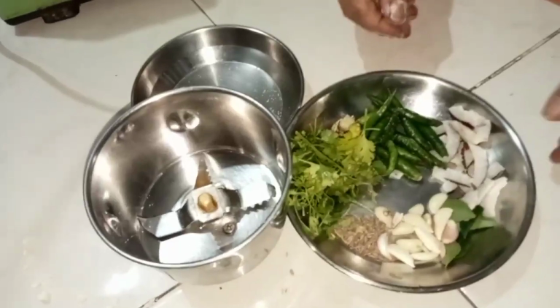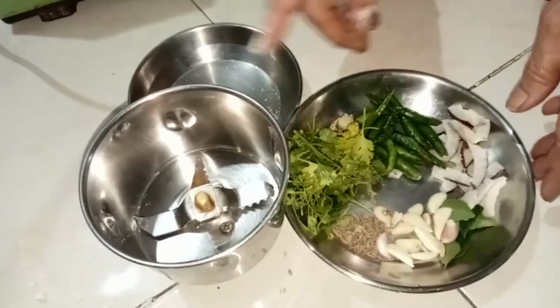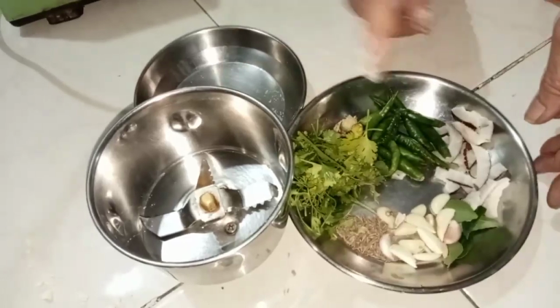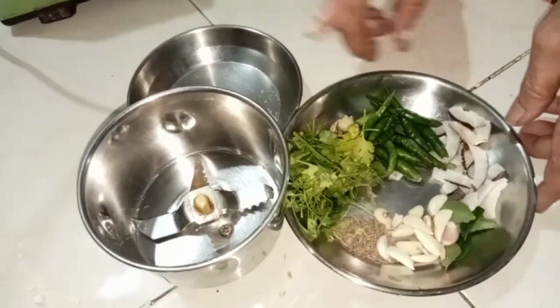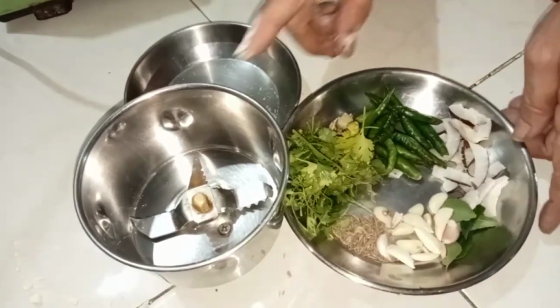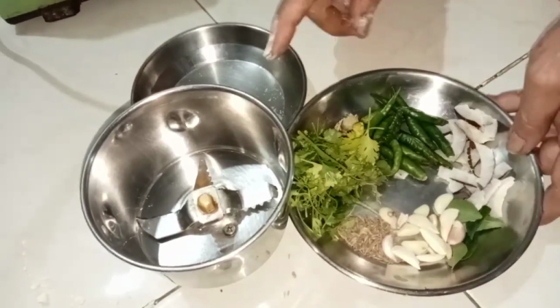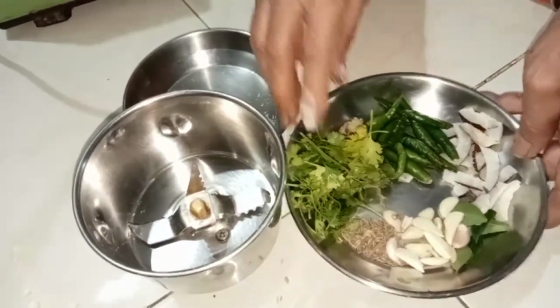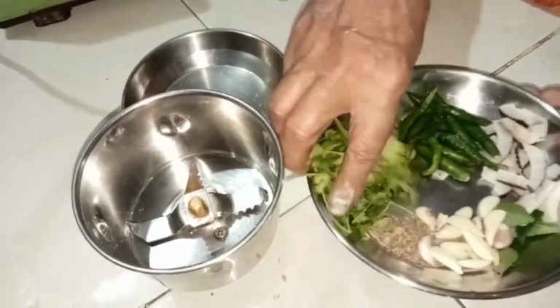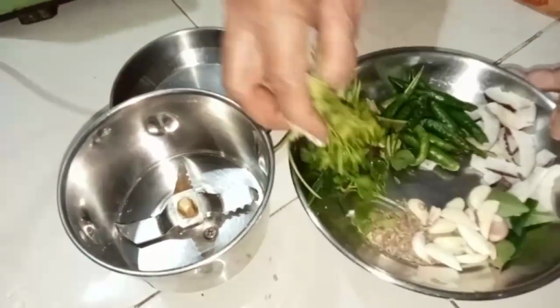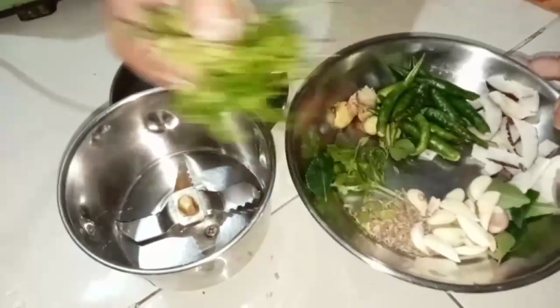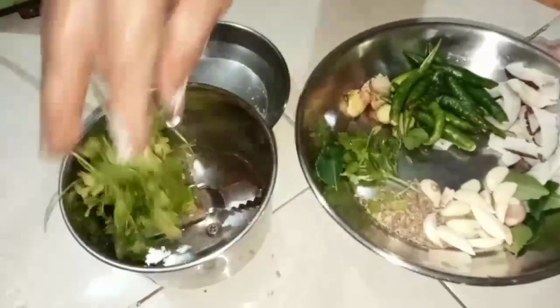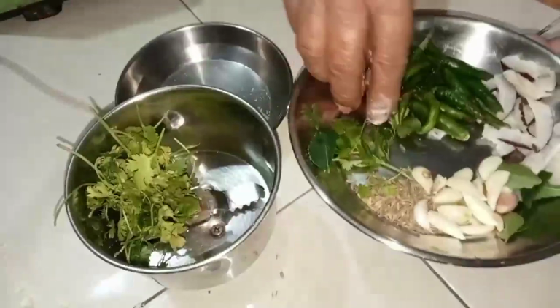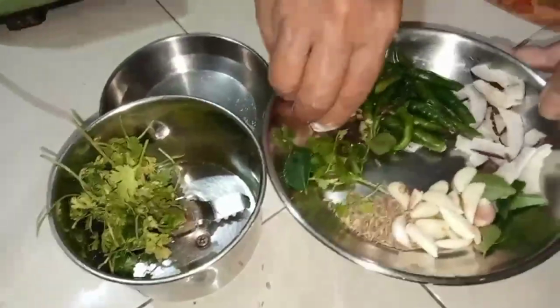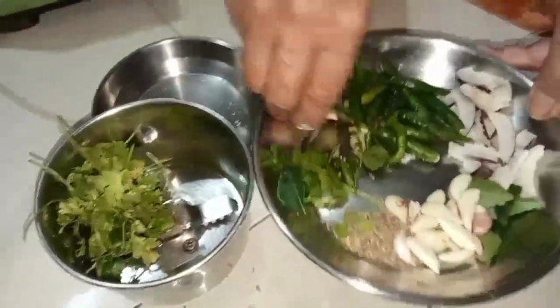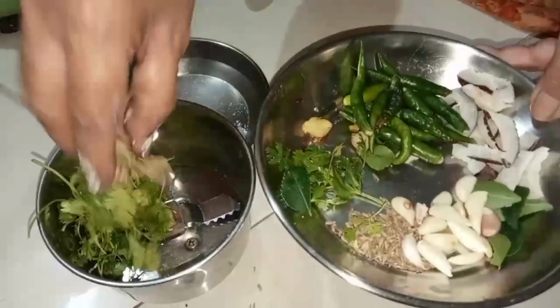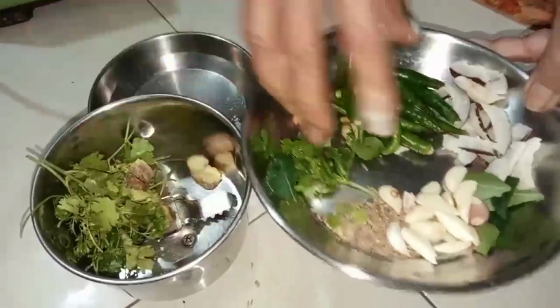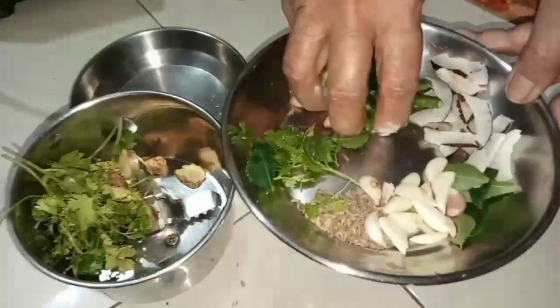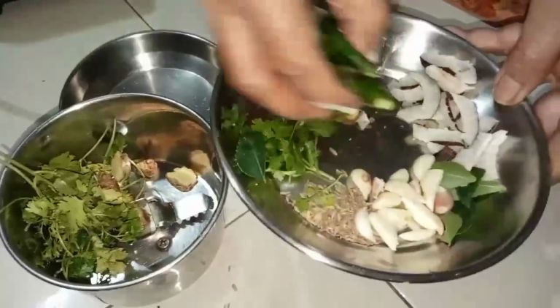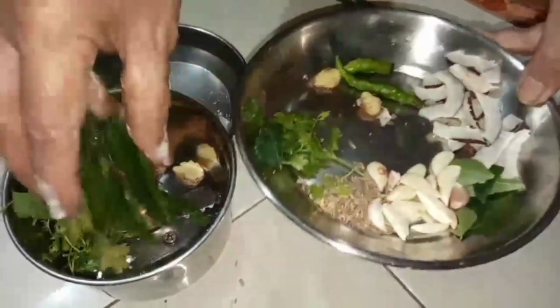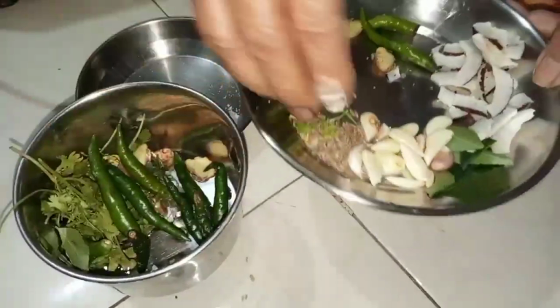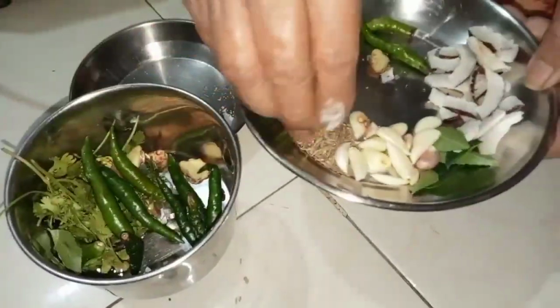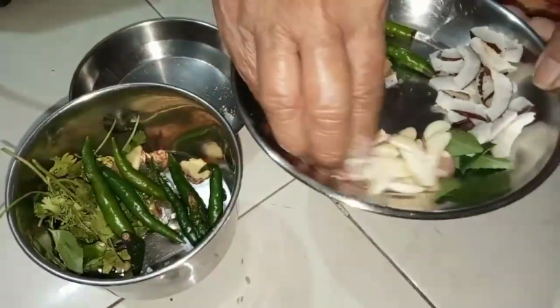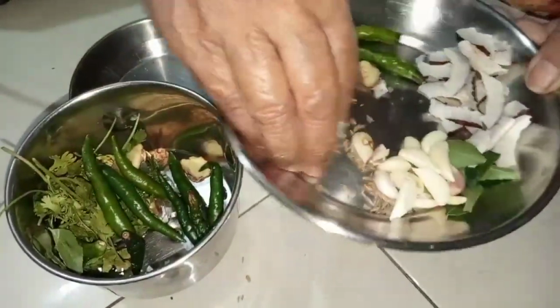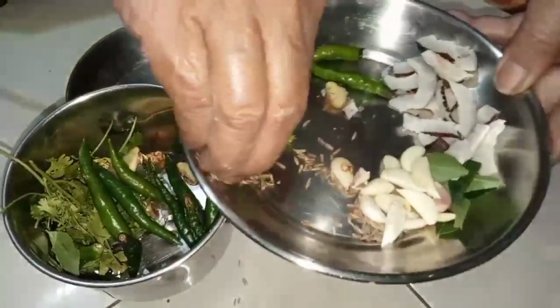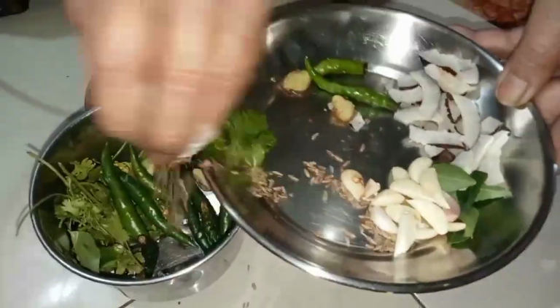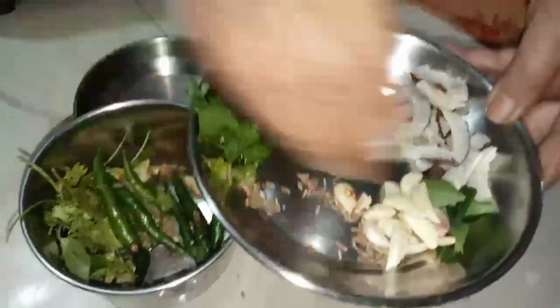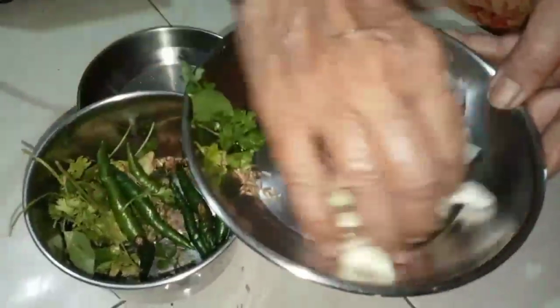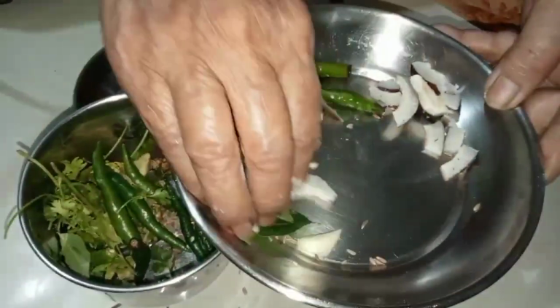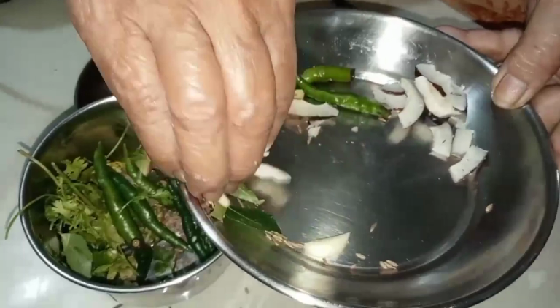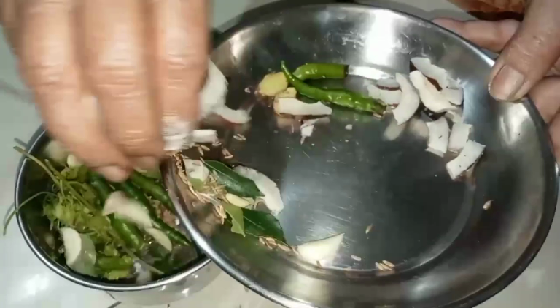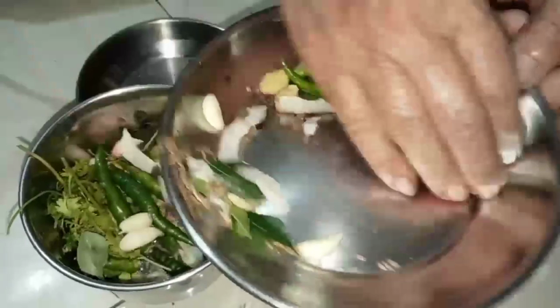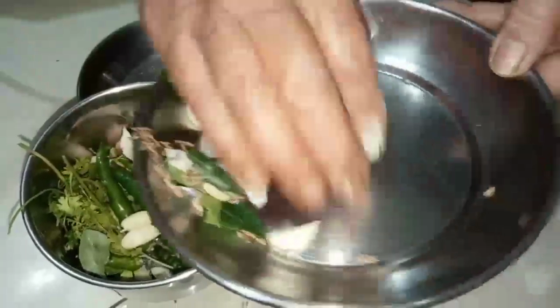I will put it all in my mixer. Kotimil, Alar, Mircho, Jira, Lashun, Kobra.